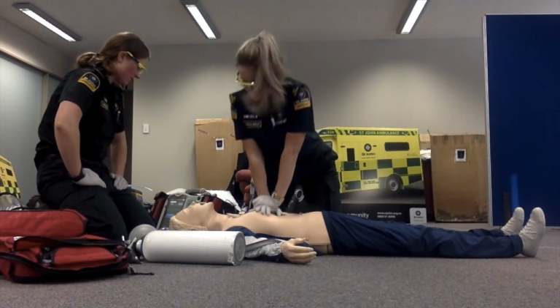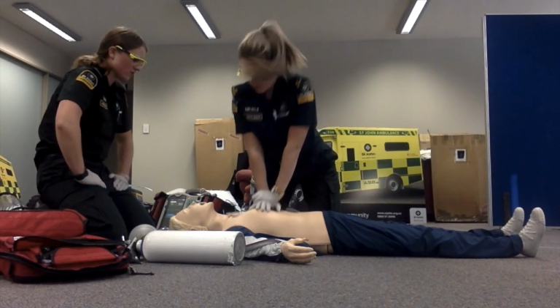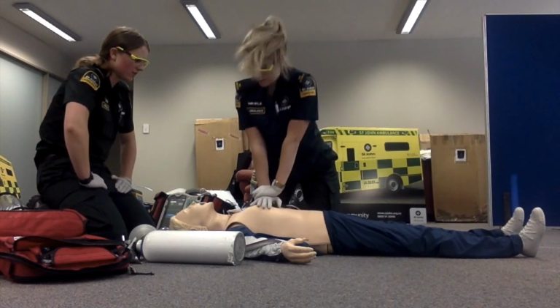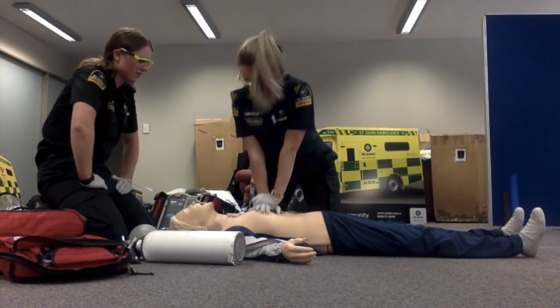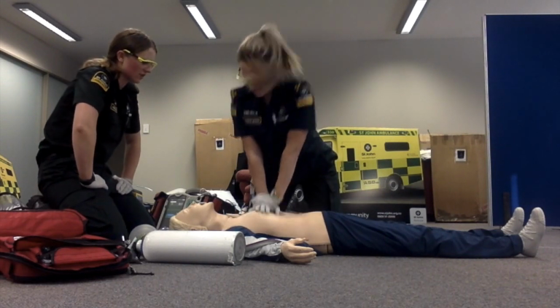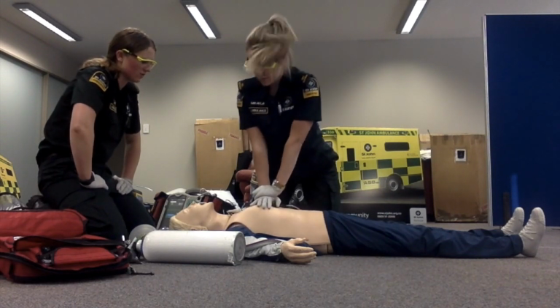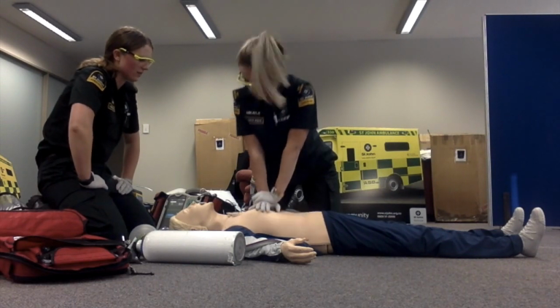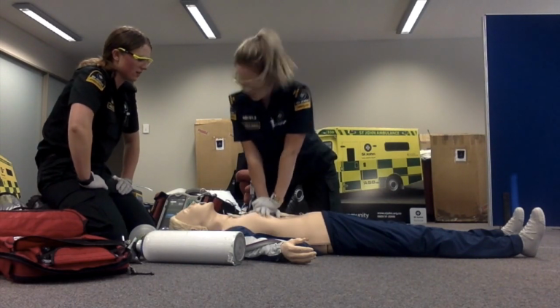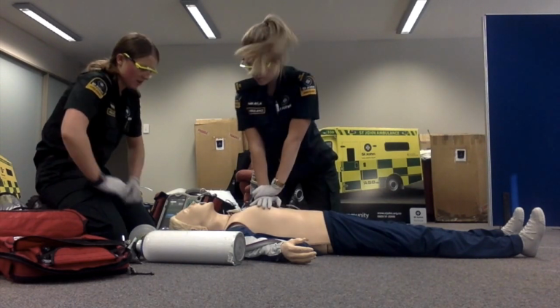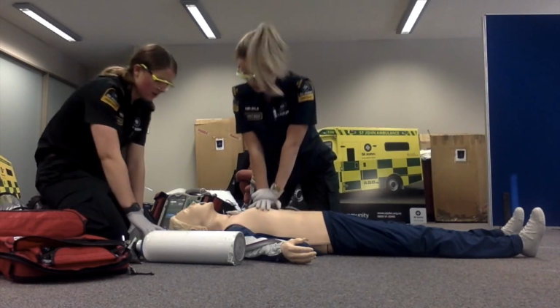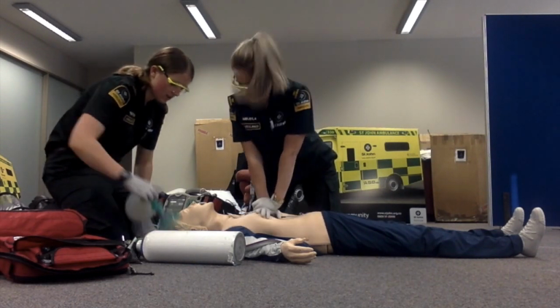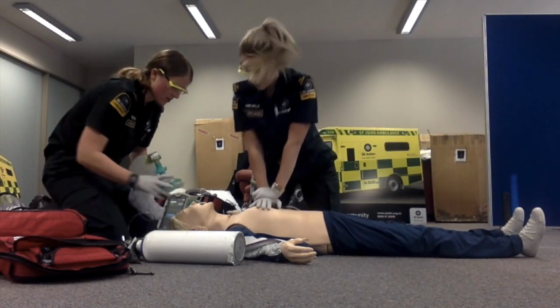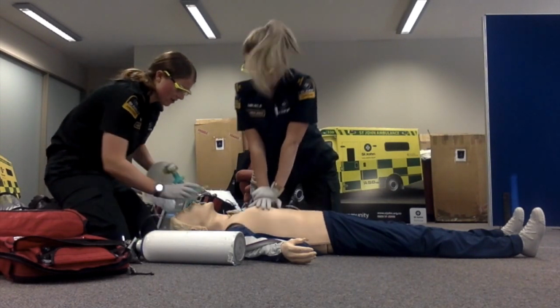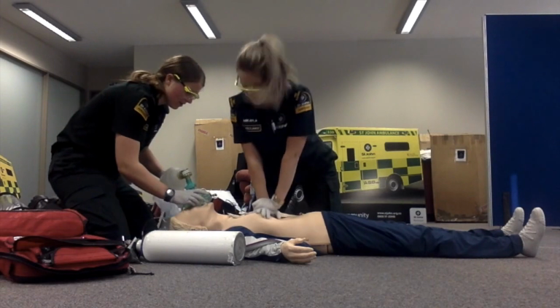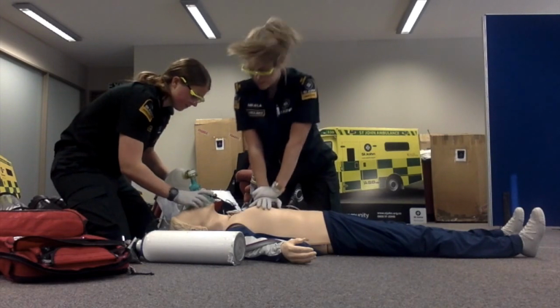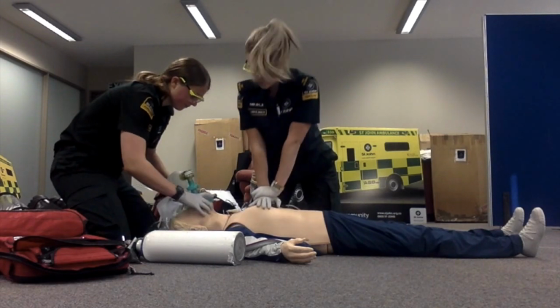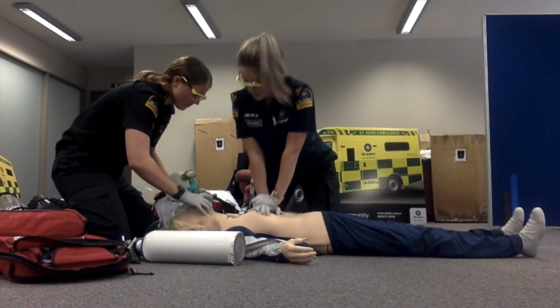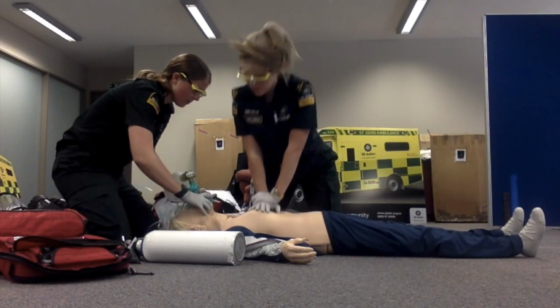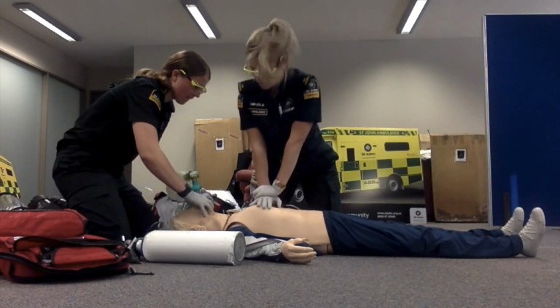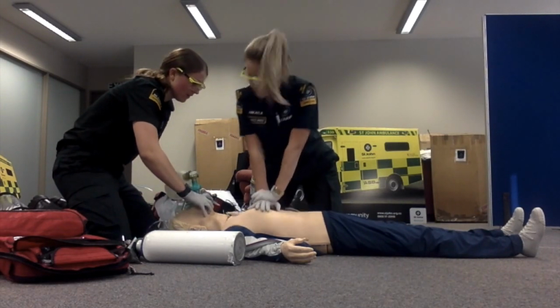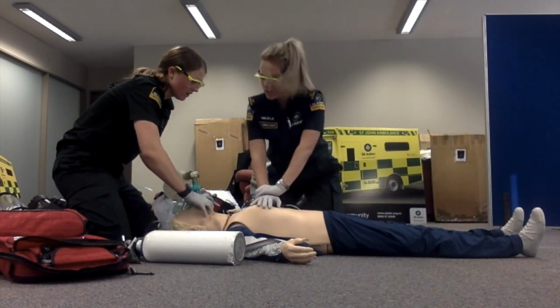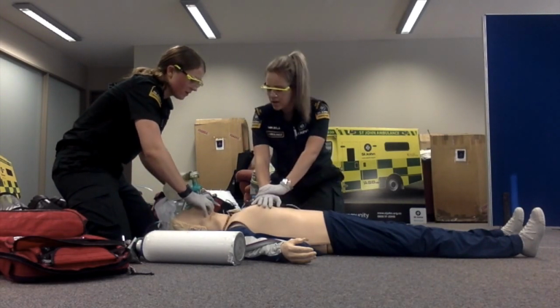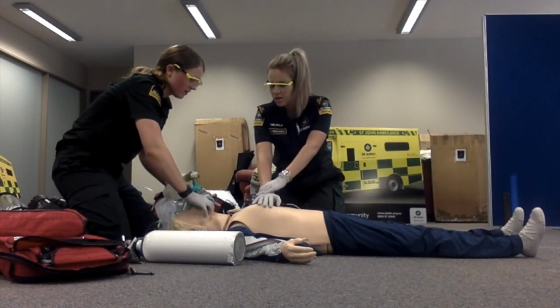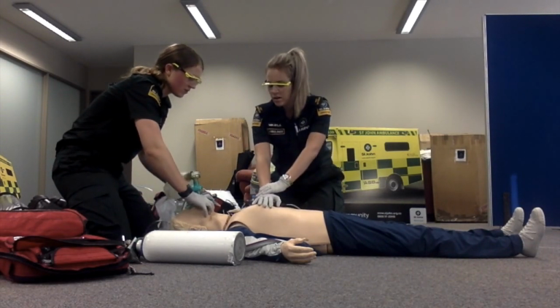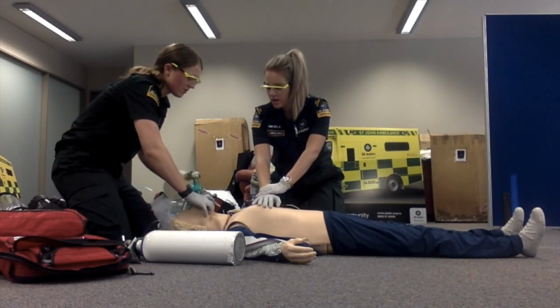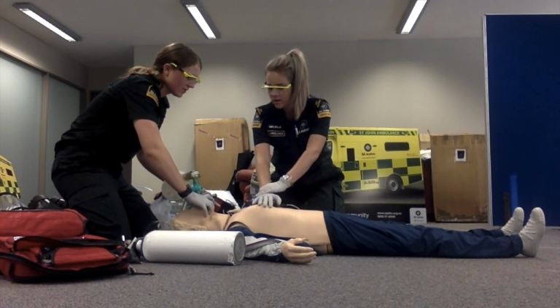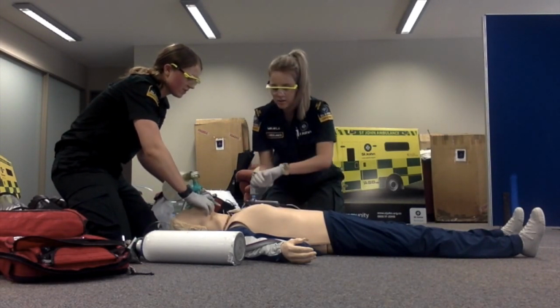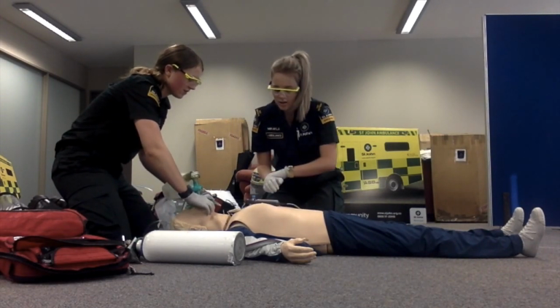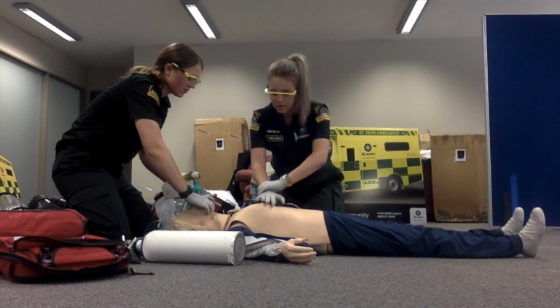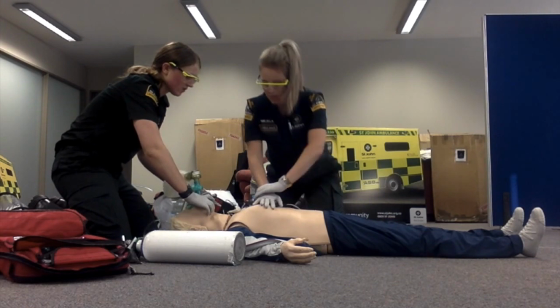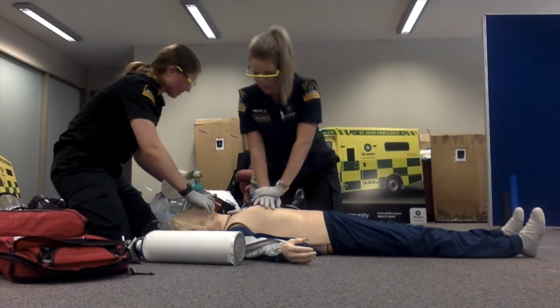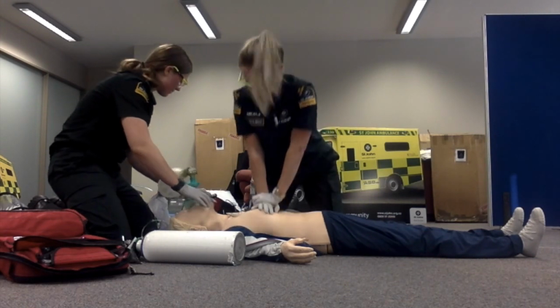Follow the instructions — 21, 22, 23, 24, 25, 26, 27, 28, 29, 30. AED voice: choose drives, choose drives, continue CPR.